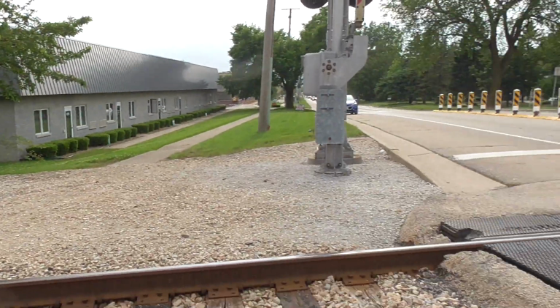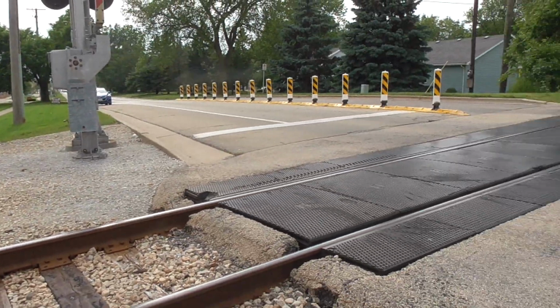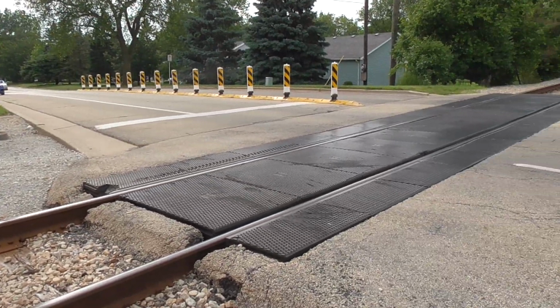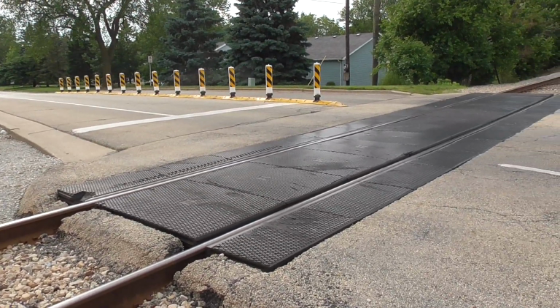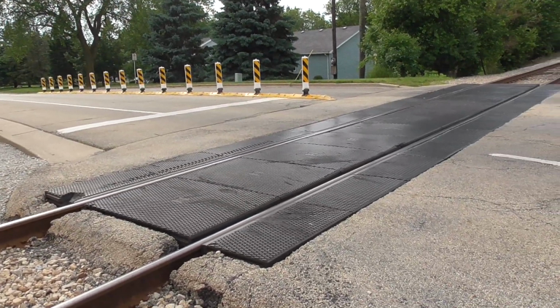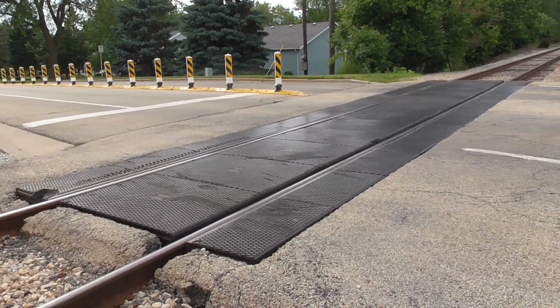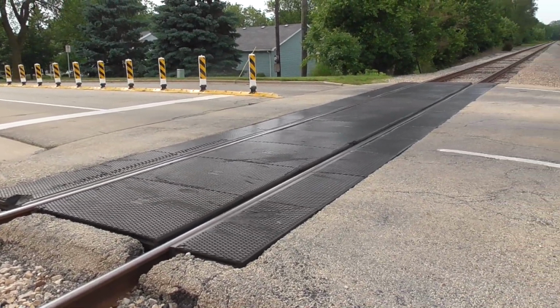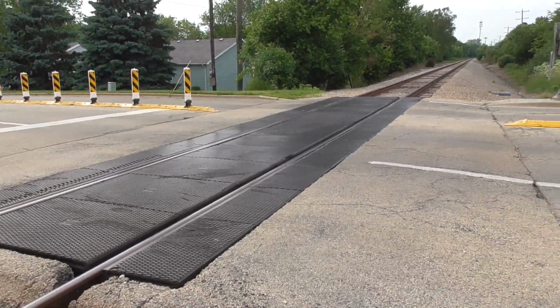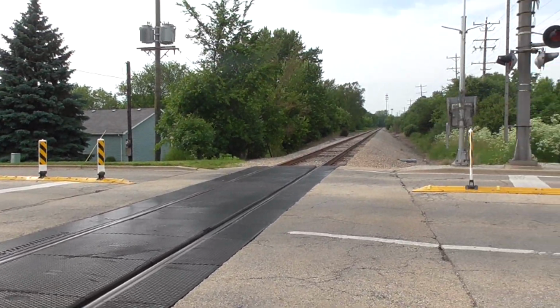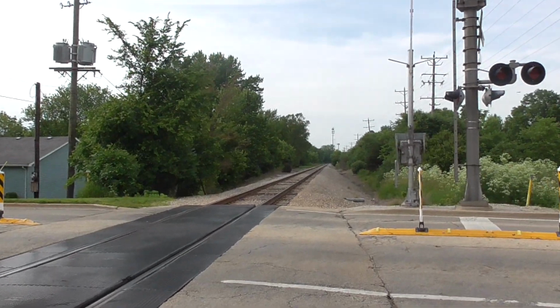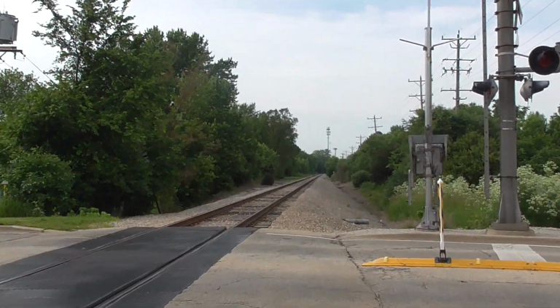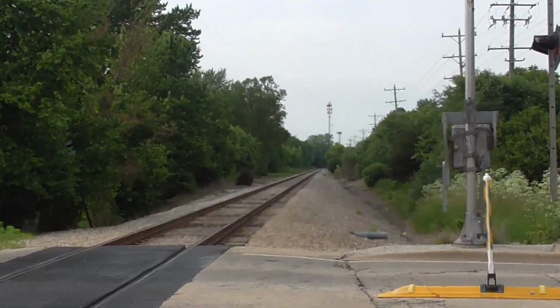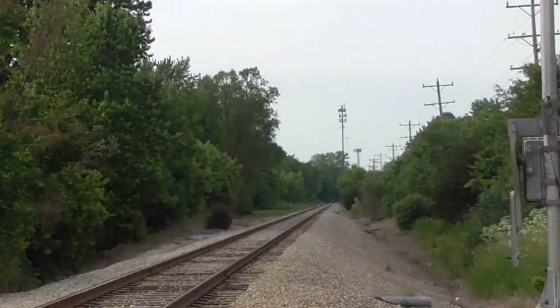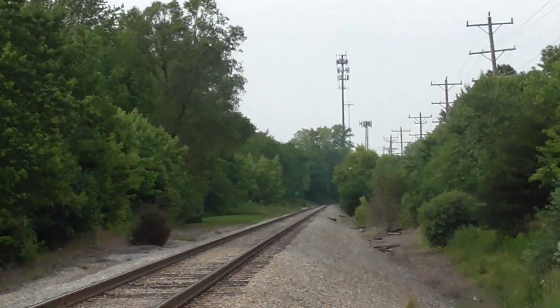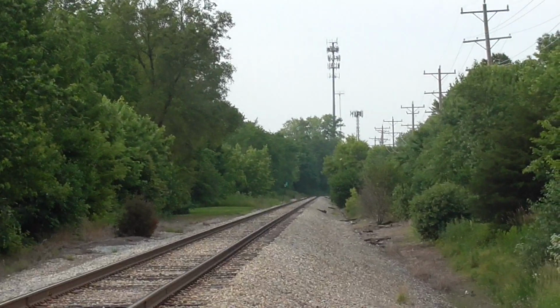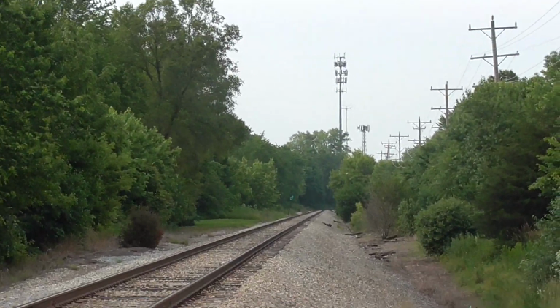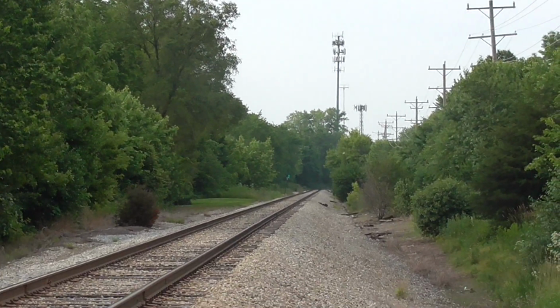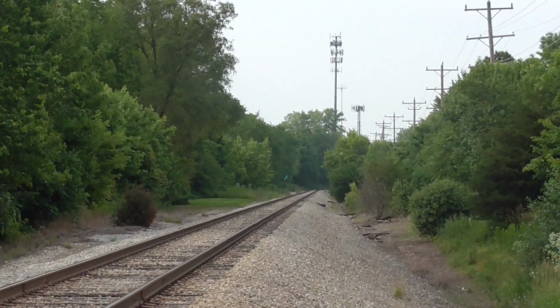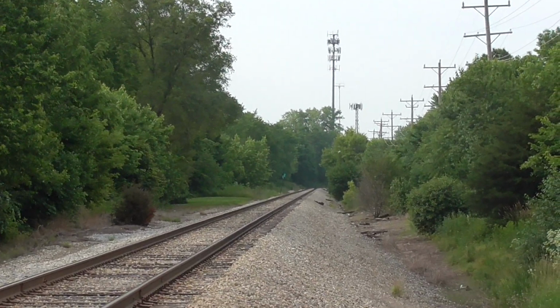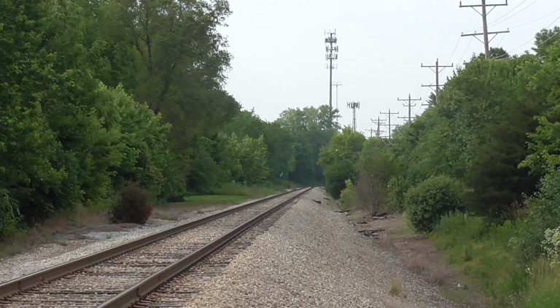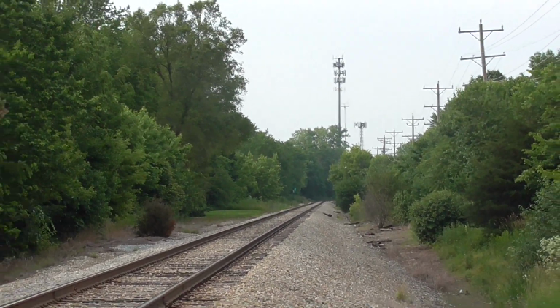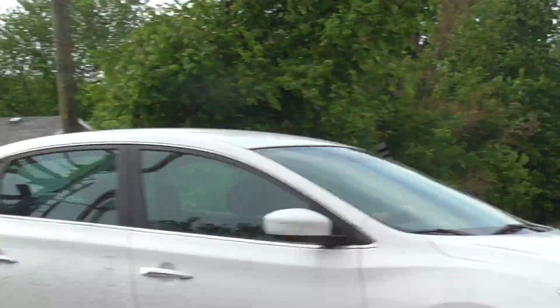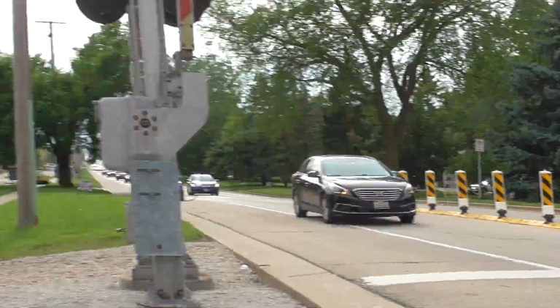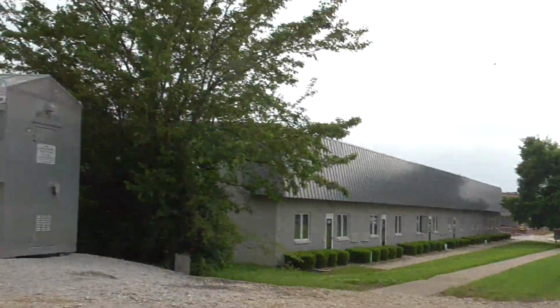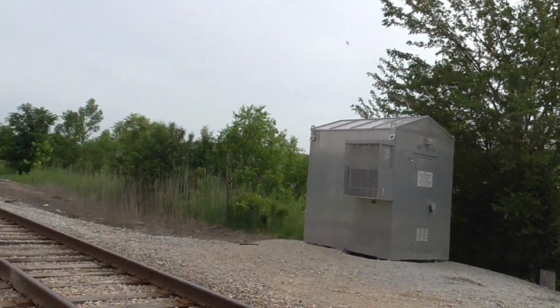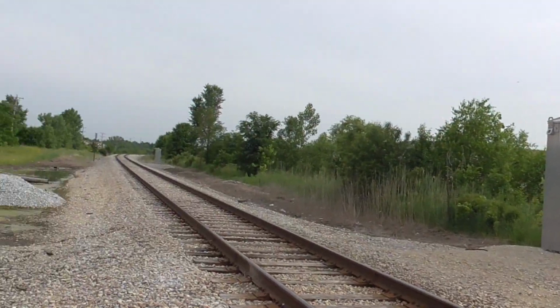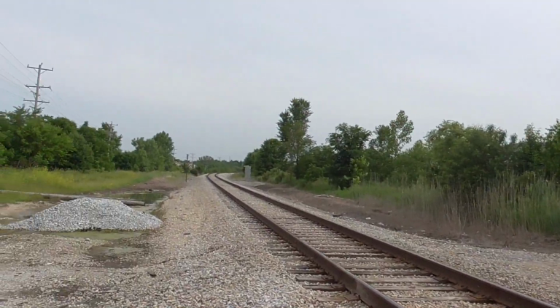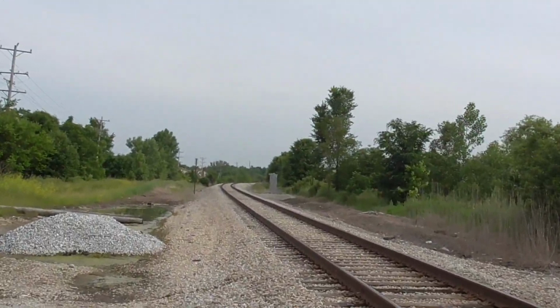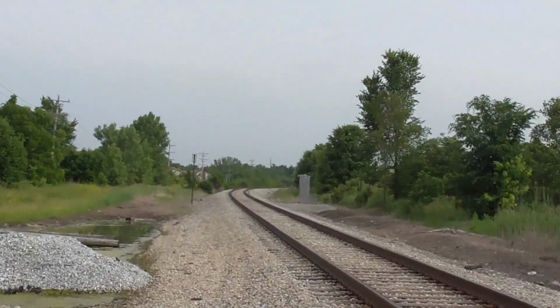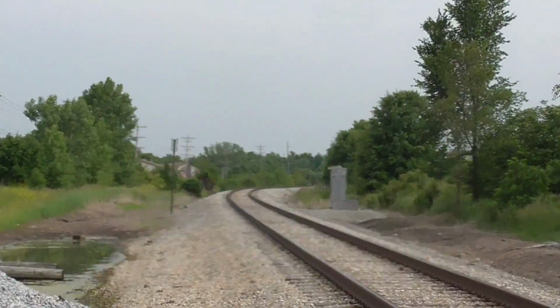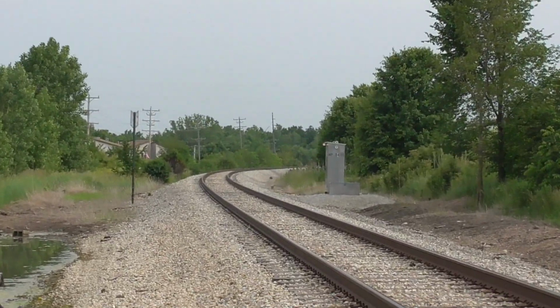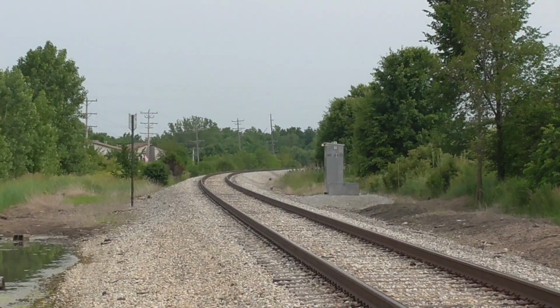The grade here is all rubber. Track view looking north towards Orland Park, Palos Park, and Chicago. And track view looking south towards Manhattan.